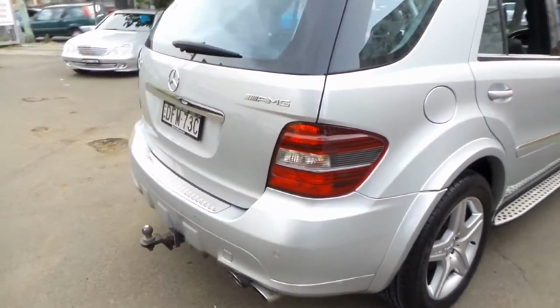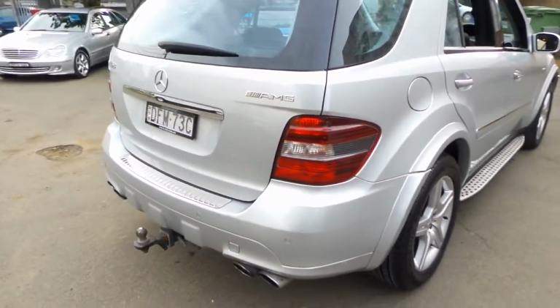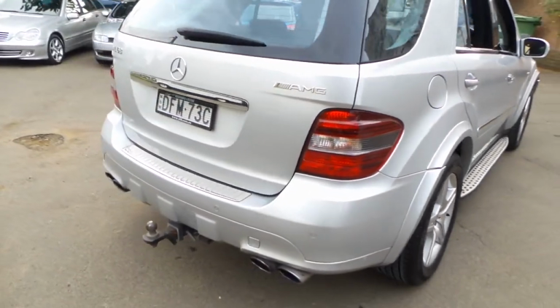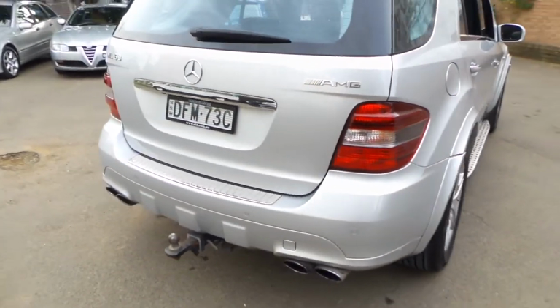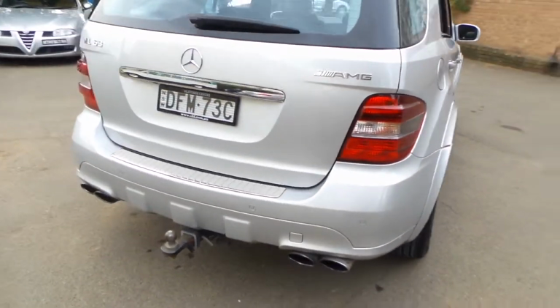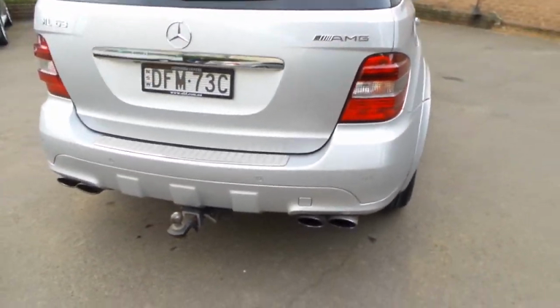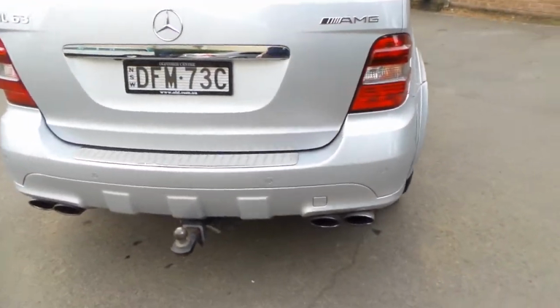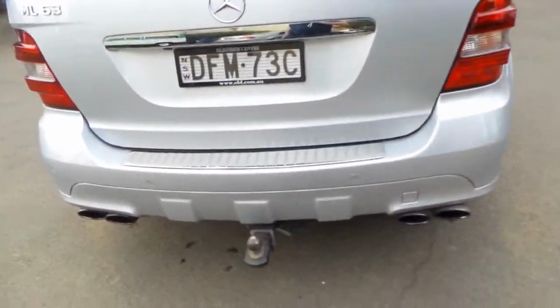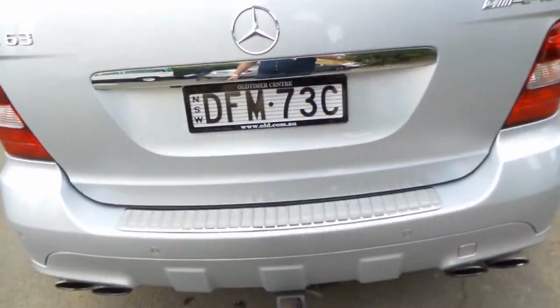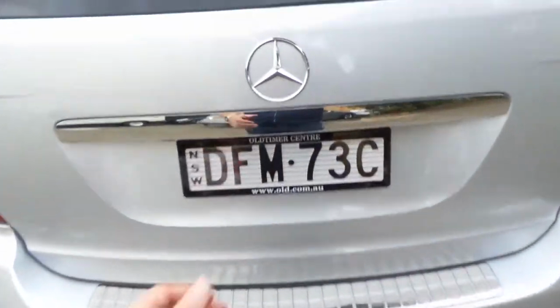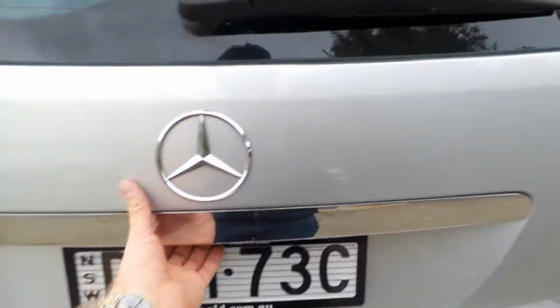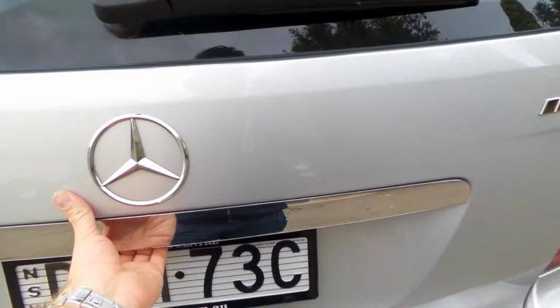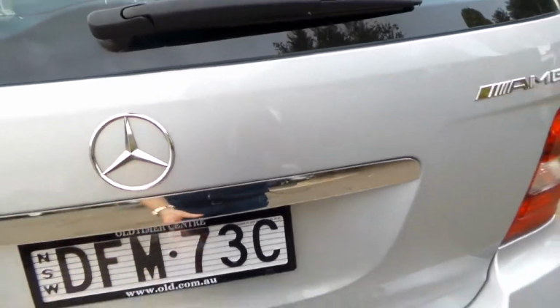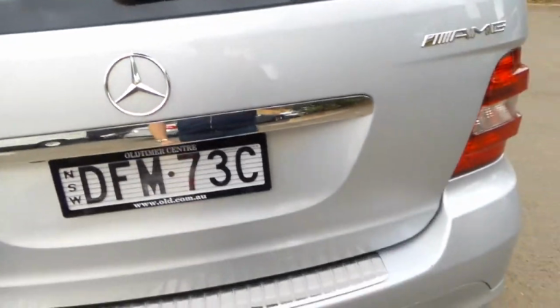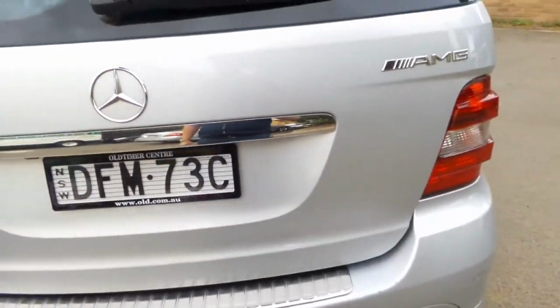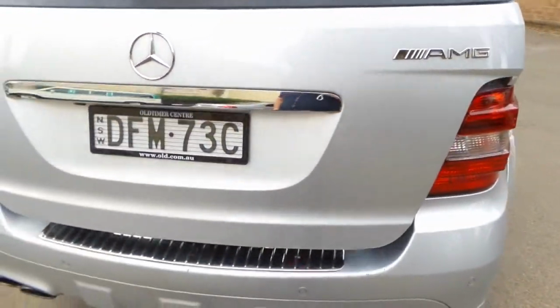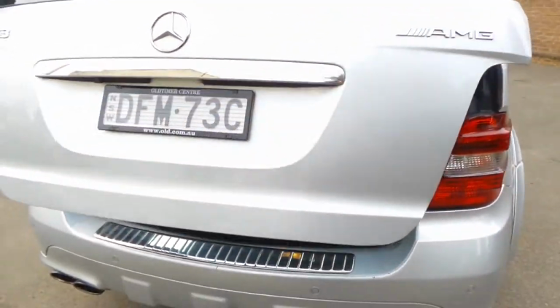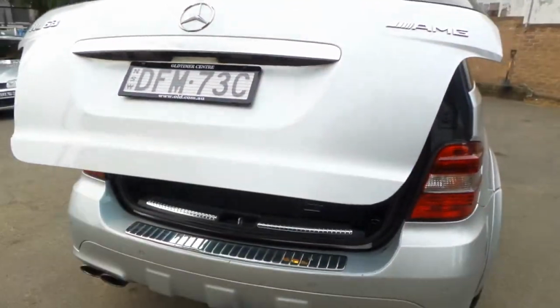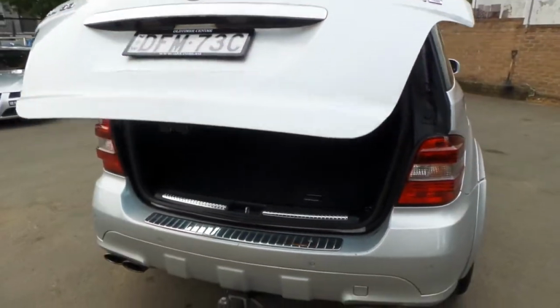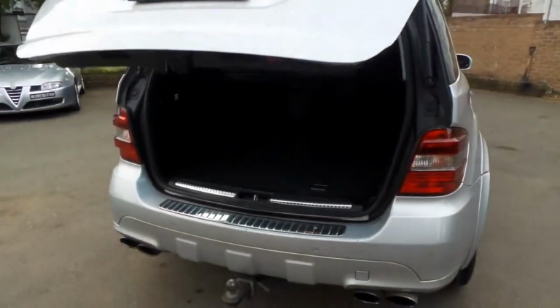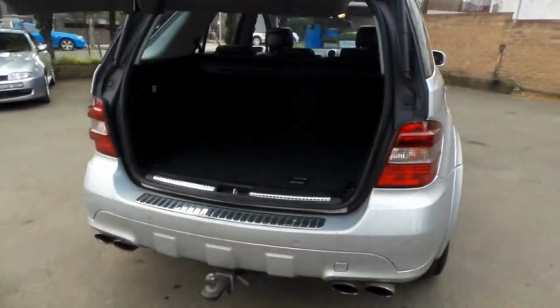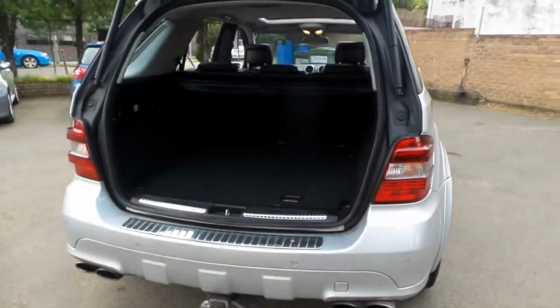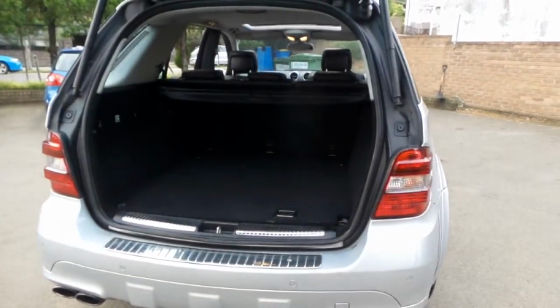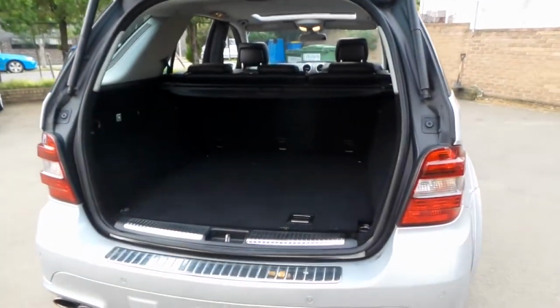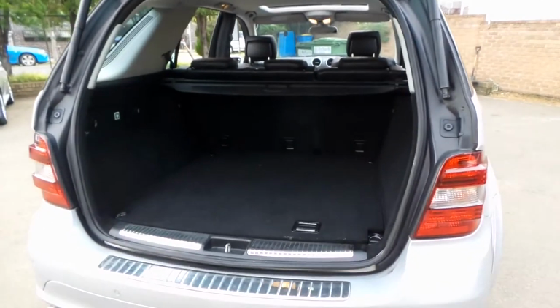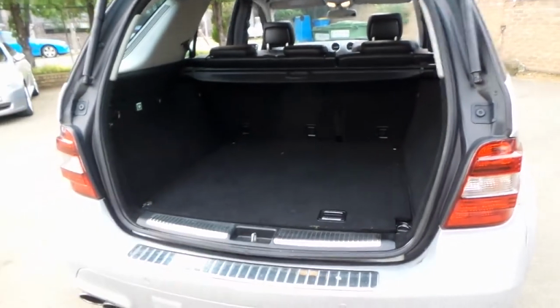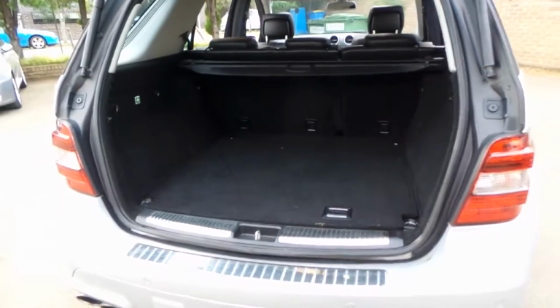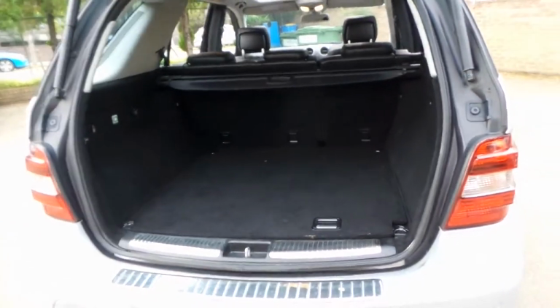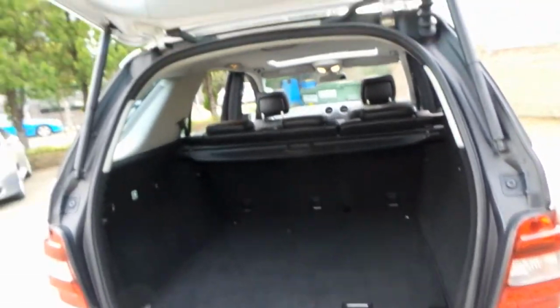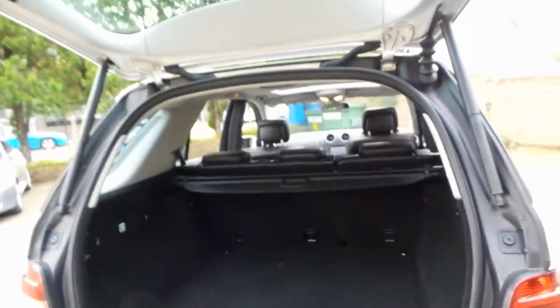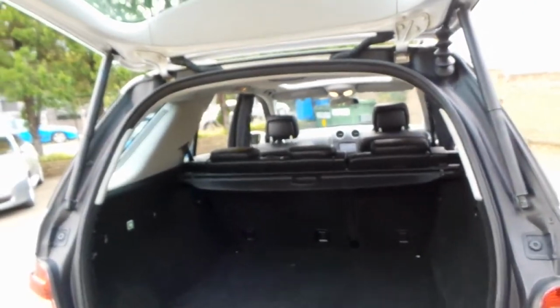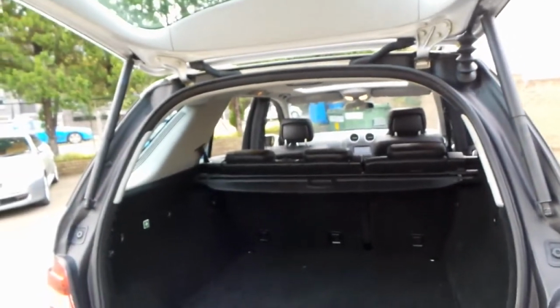The wheels also look quite good. It's been fitted with a tow bar, it's got an electric tailgate, and the back seats fold down completely flat if required.